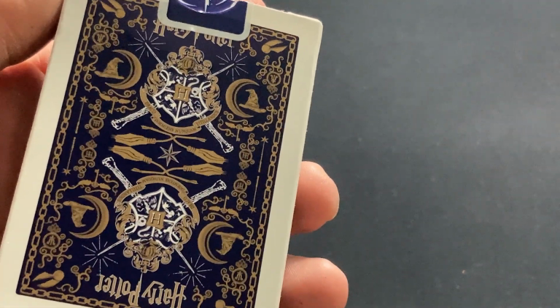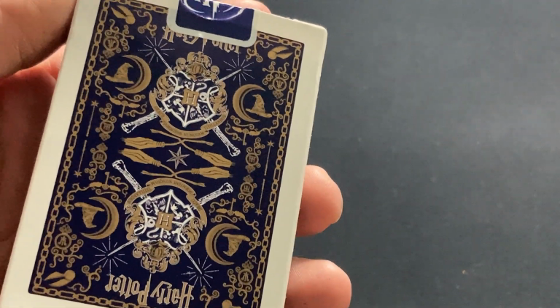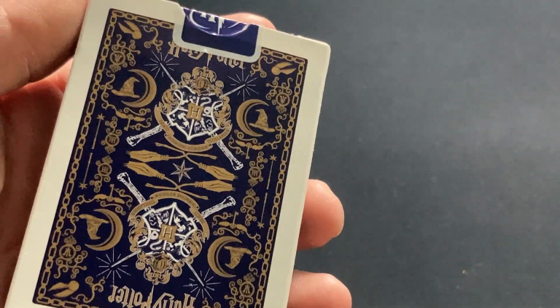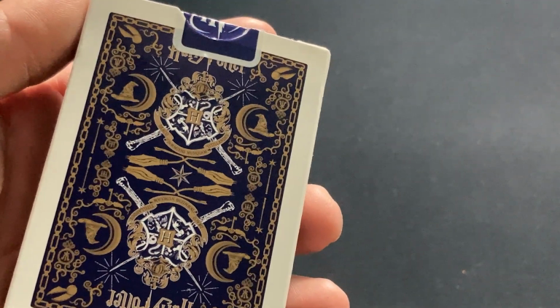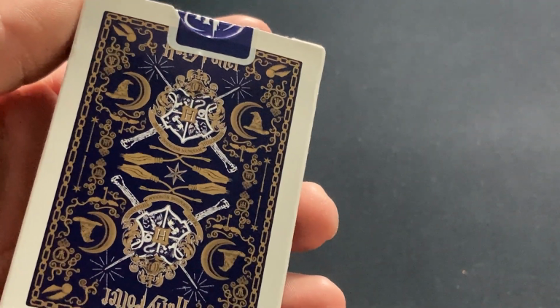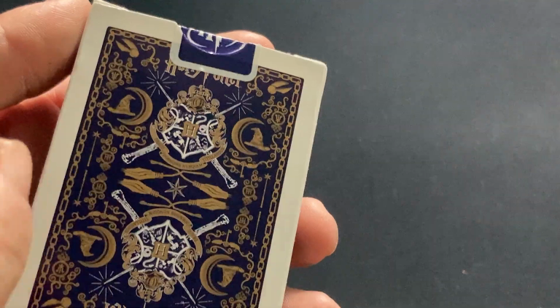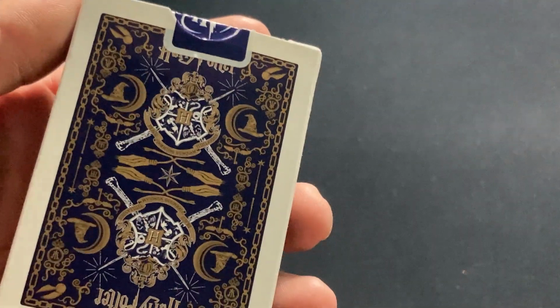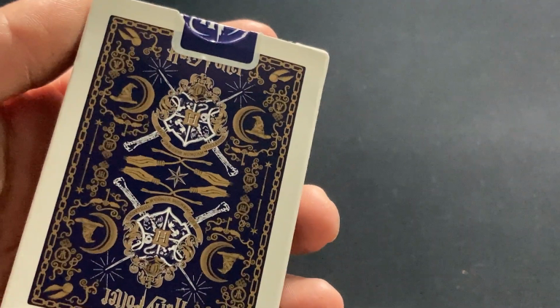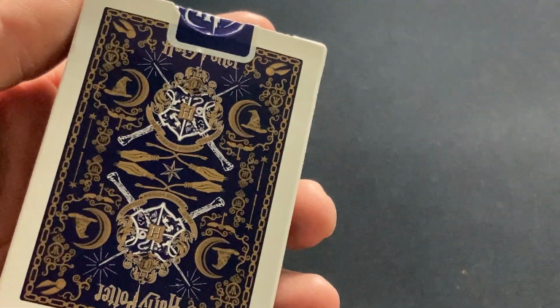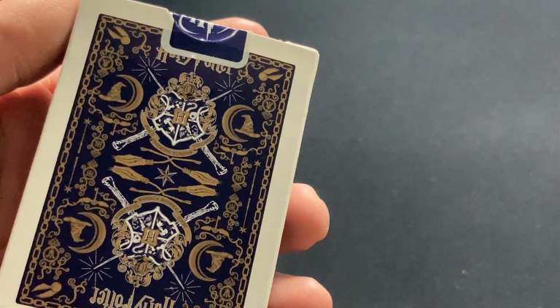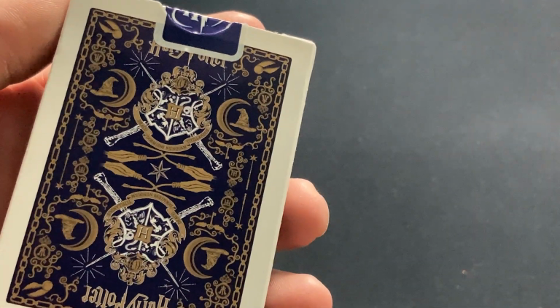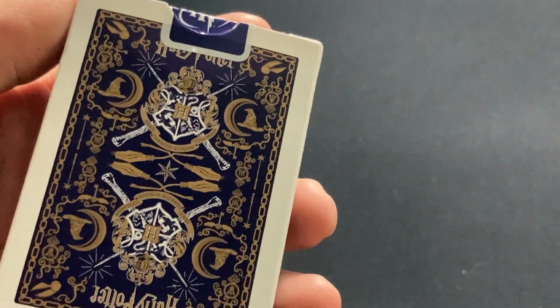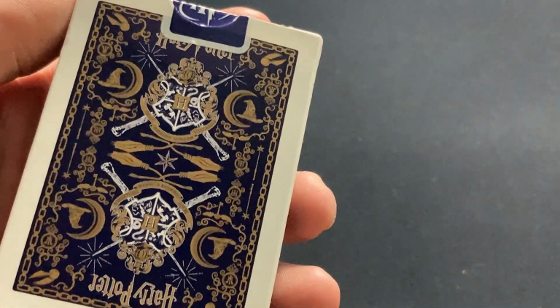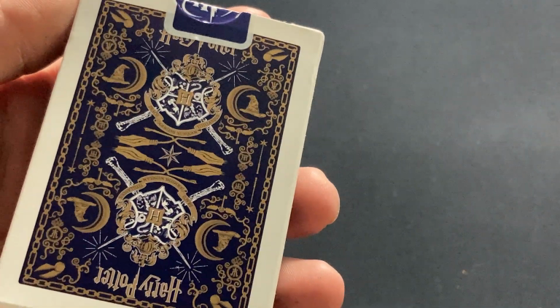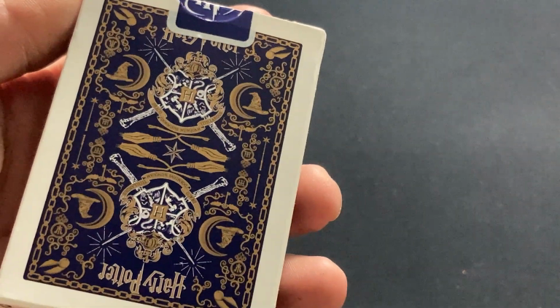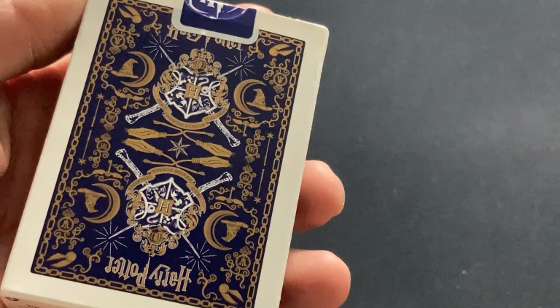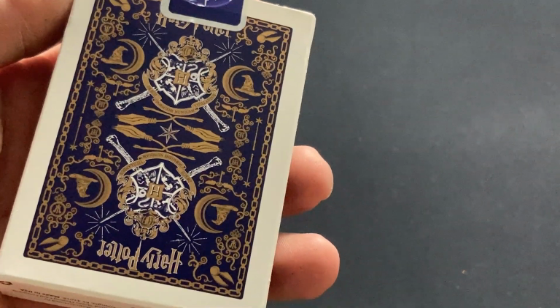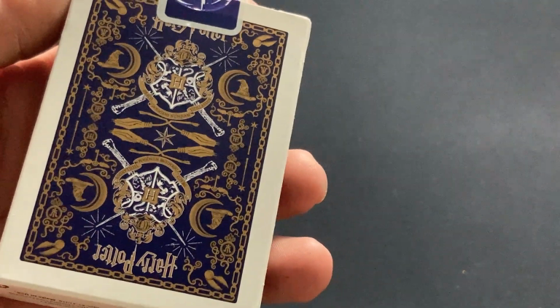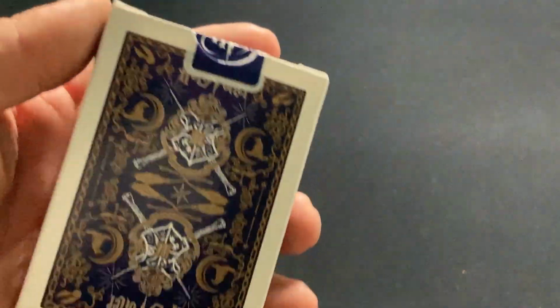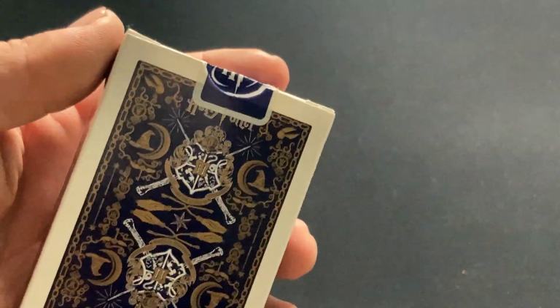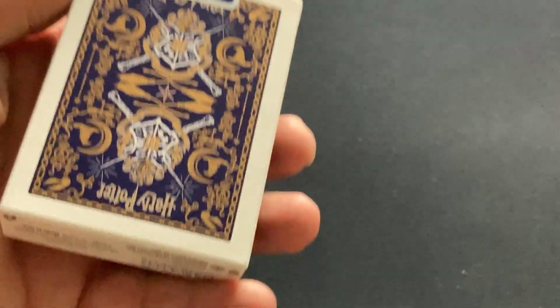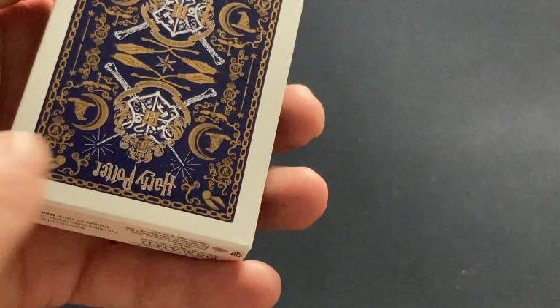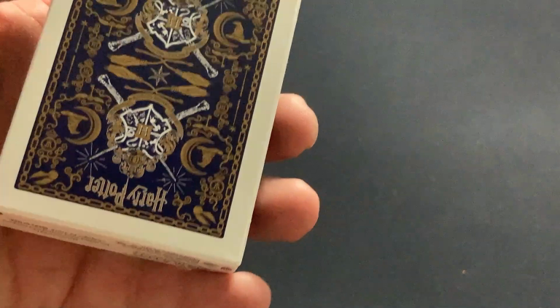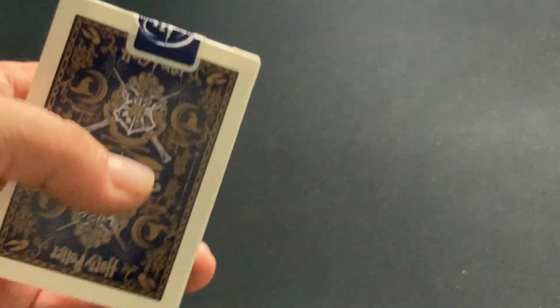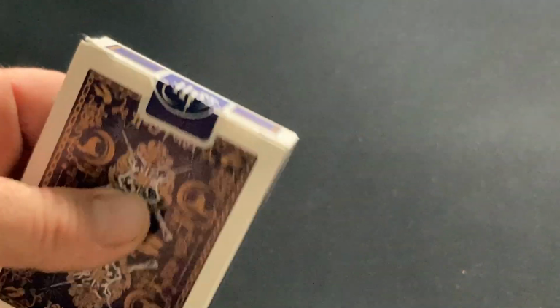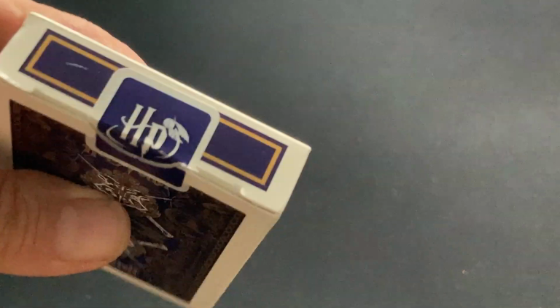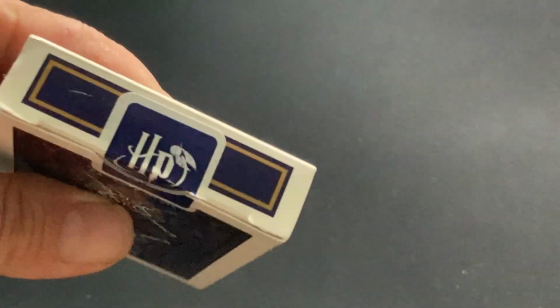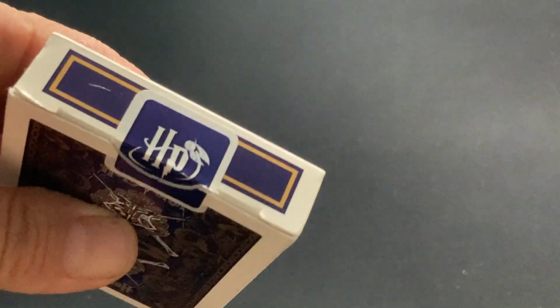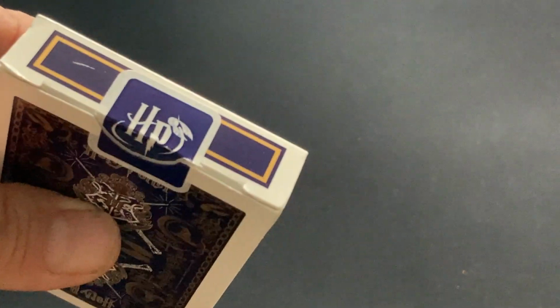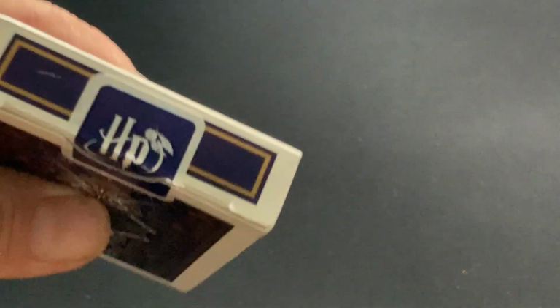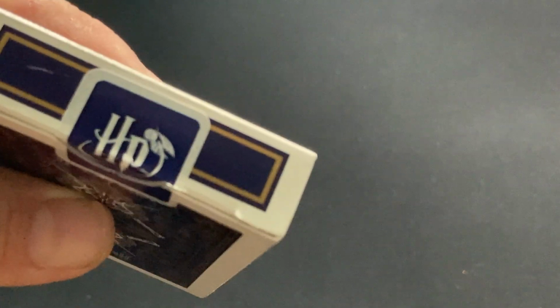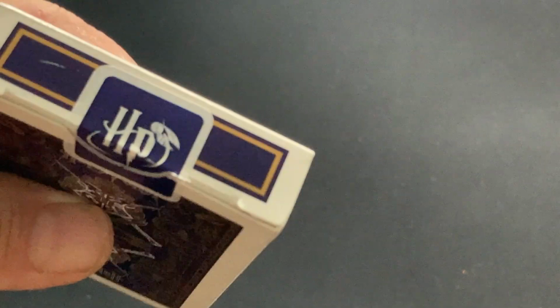You've got some witch brooms, witch hats, moons, all sorts of symbols — pretty cool. It says Harry Potter top and bottom. There's a custom seal that says HP.